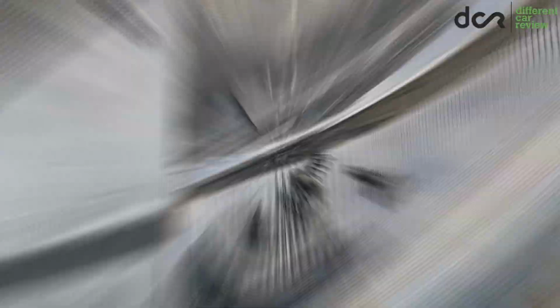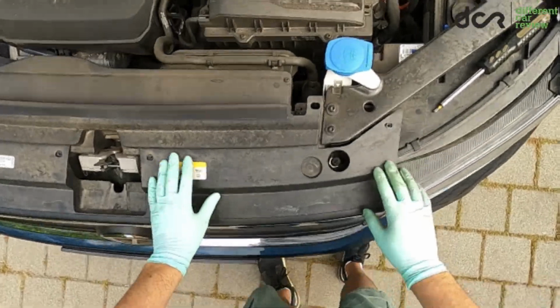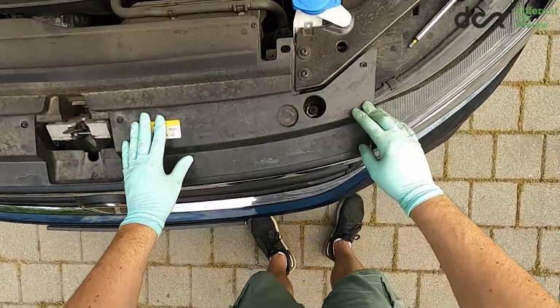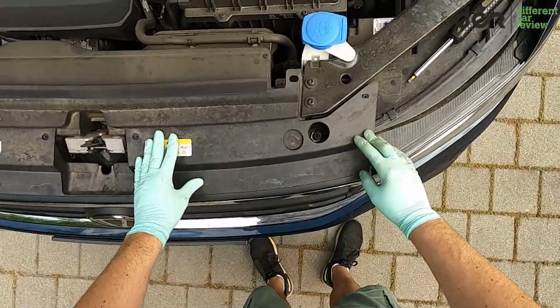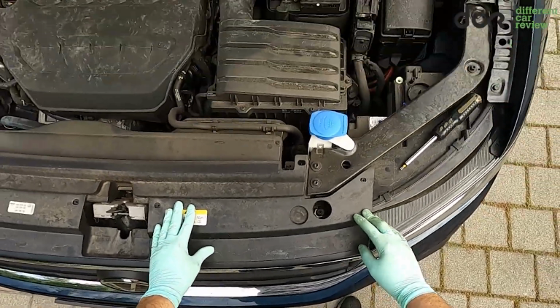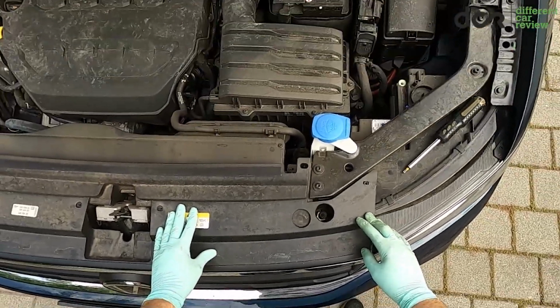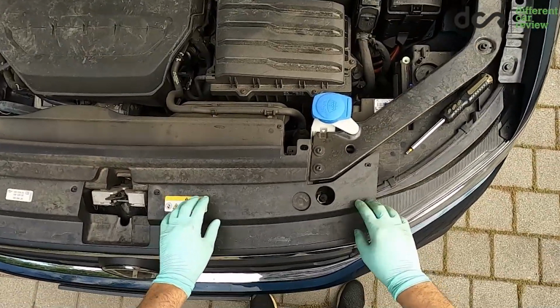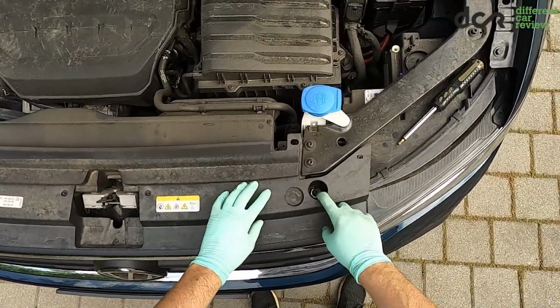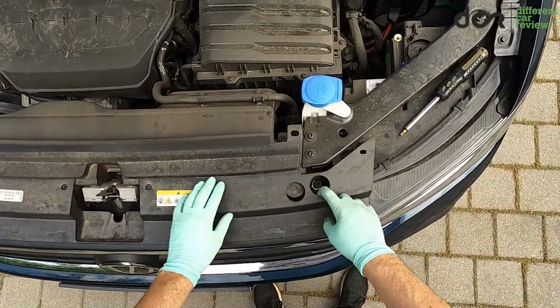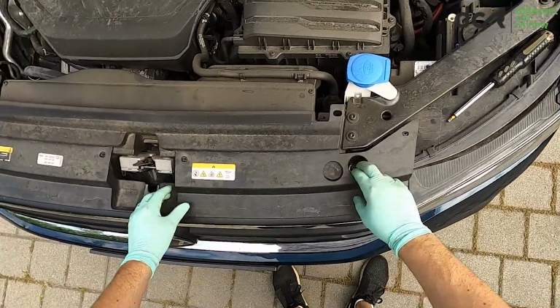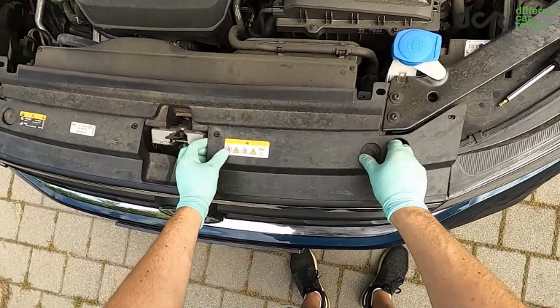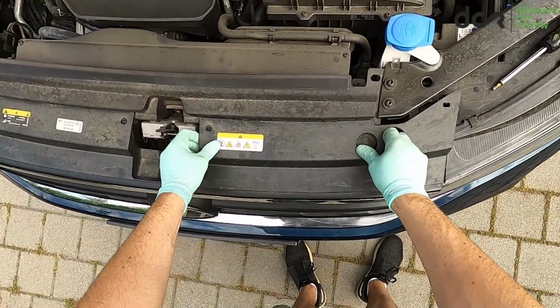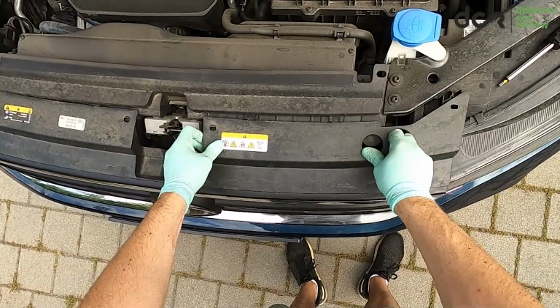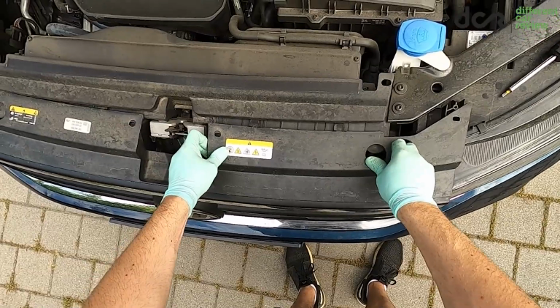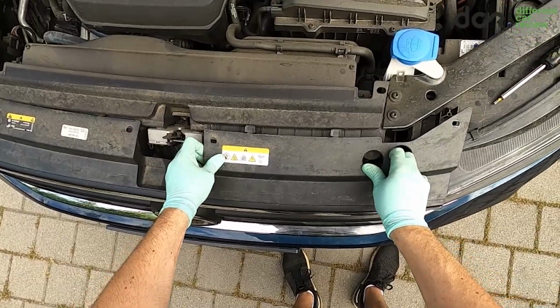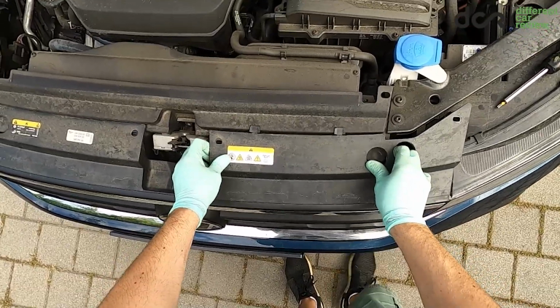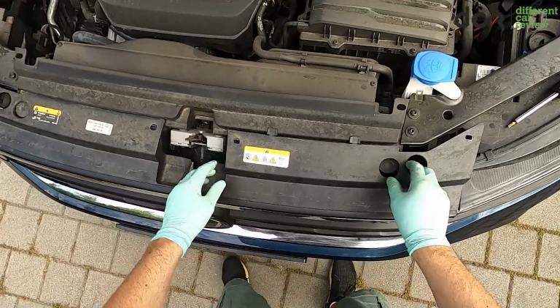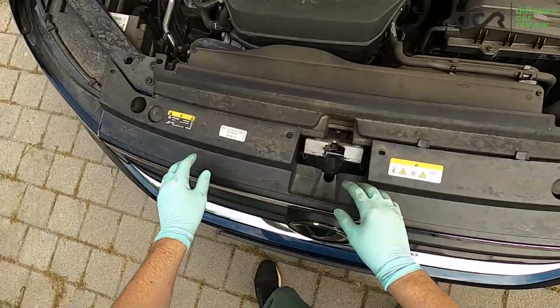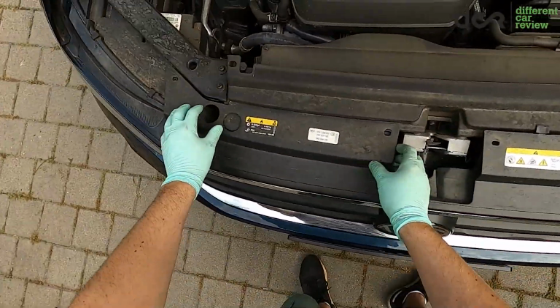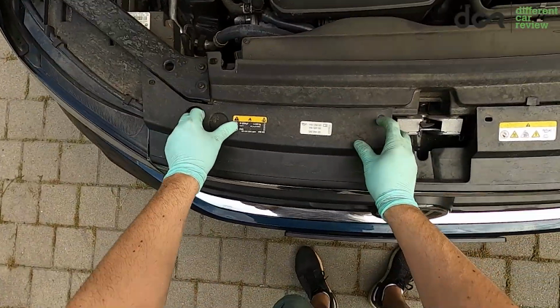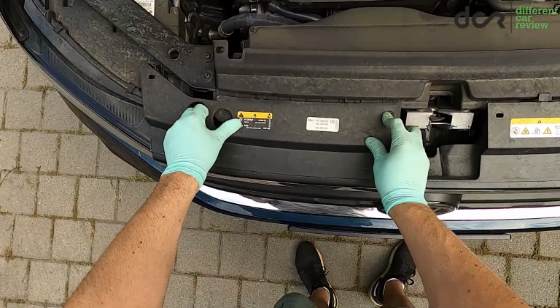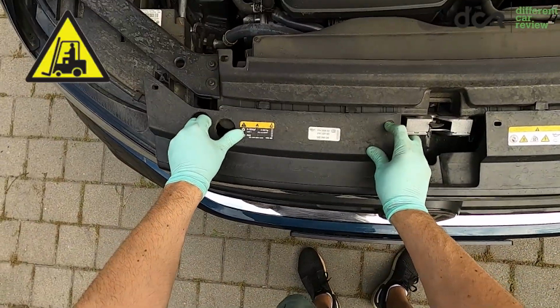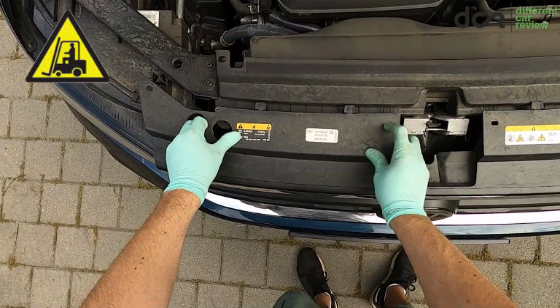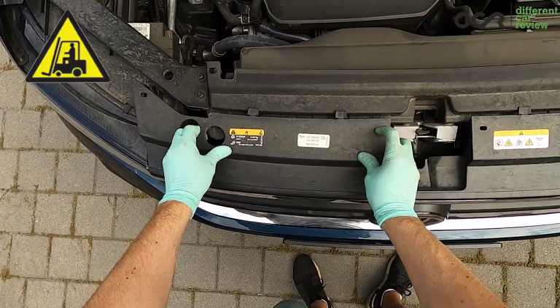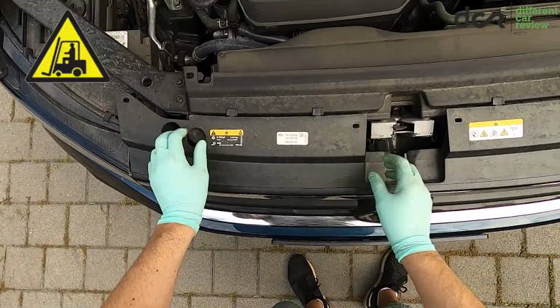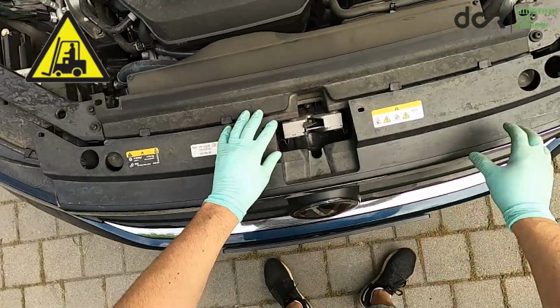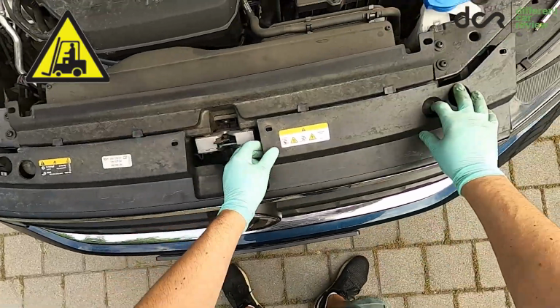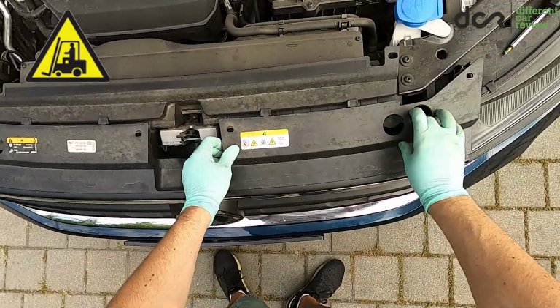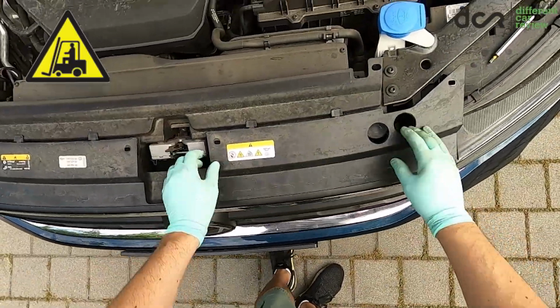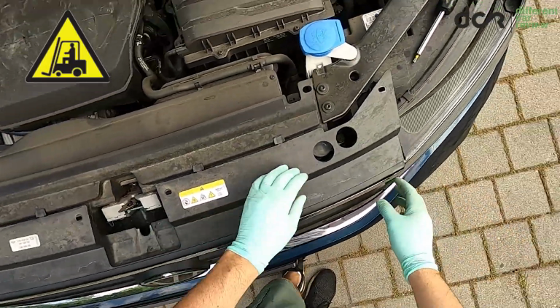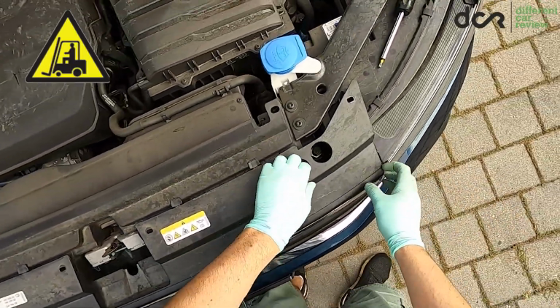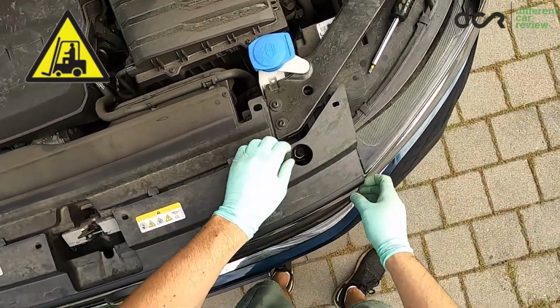After this comes the more interesting part. The upper part of the grille assembly is loose, as you can see, so you should lift both sides of the upper part of the assembly out a bit.